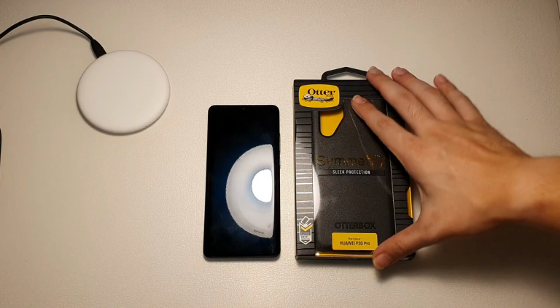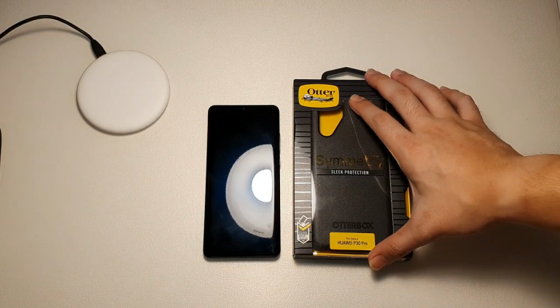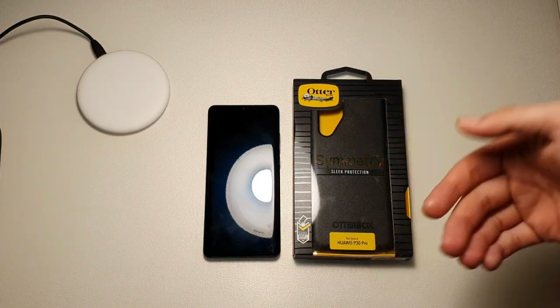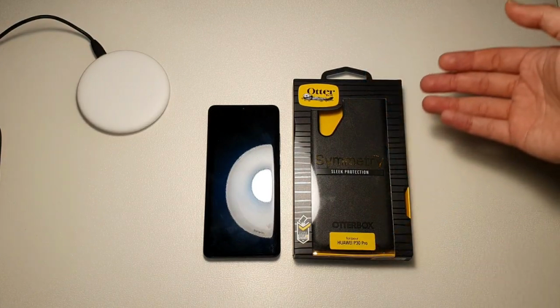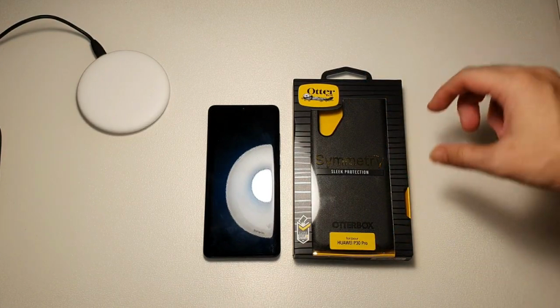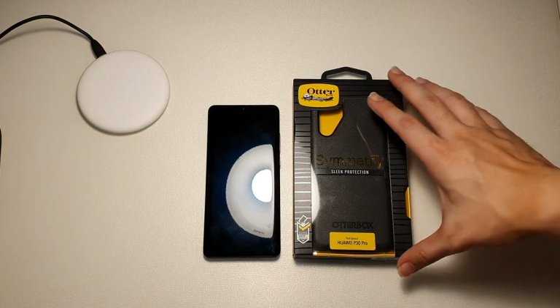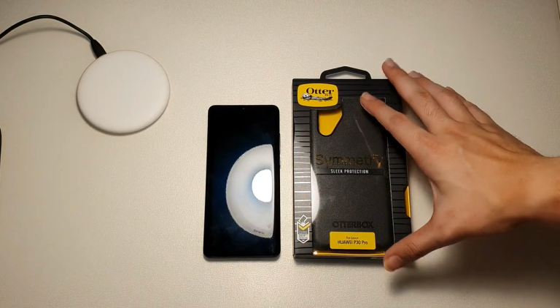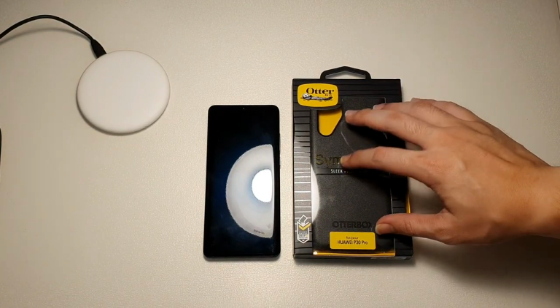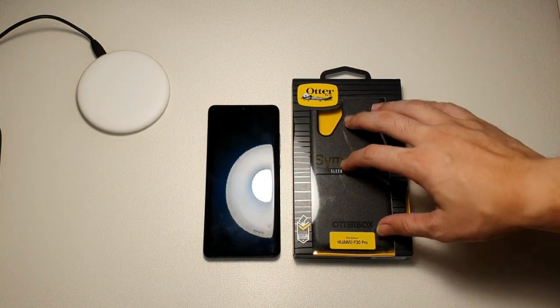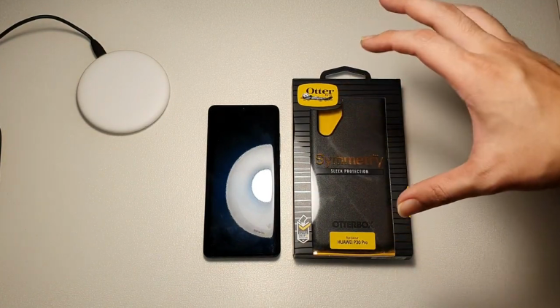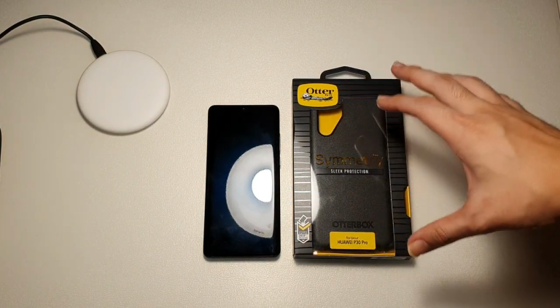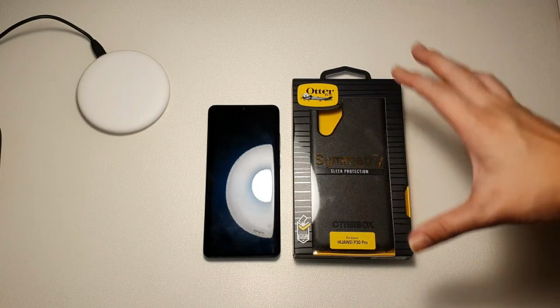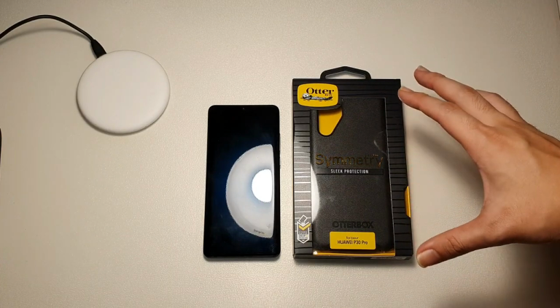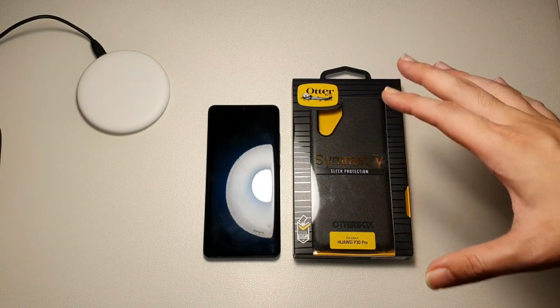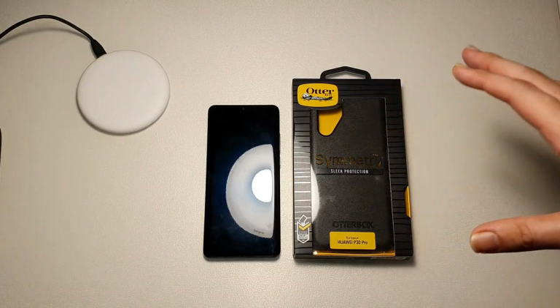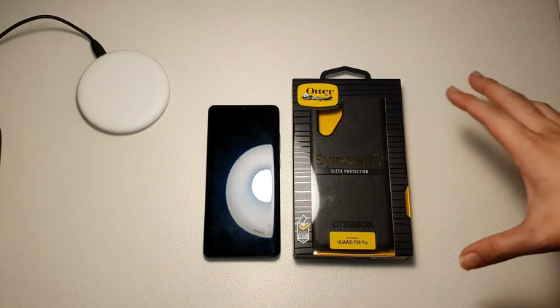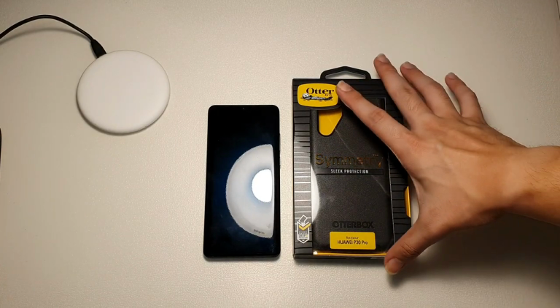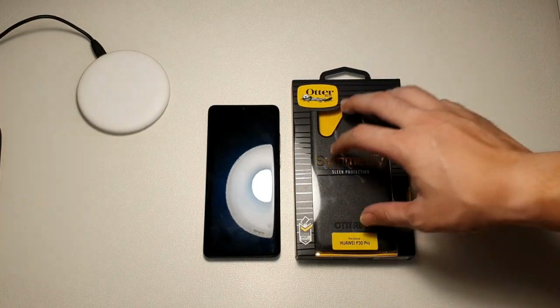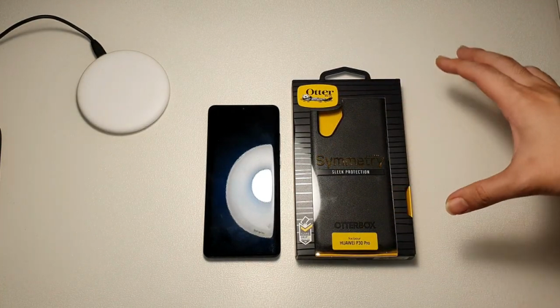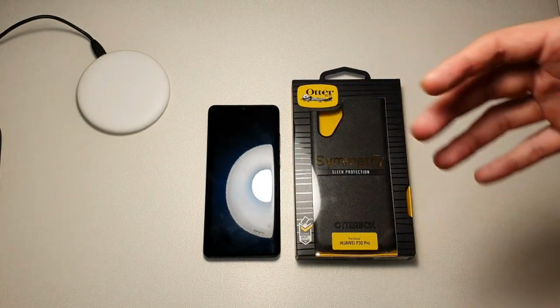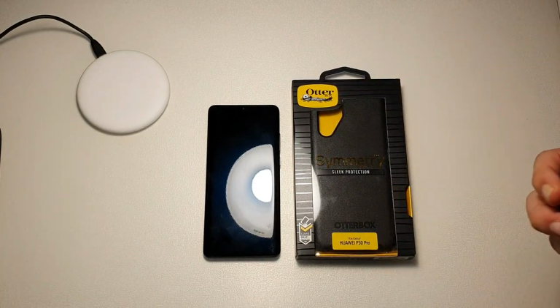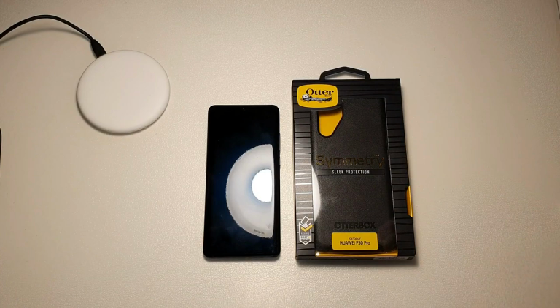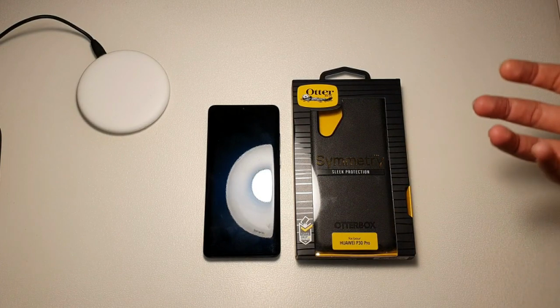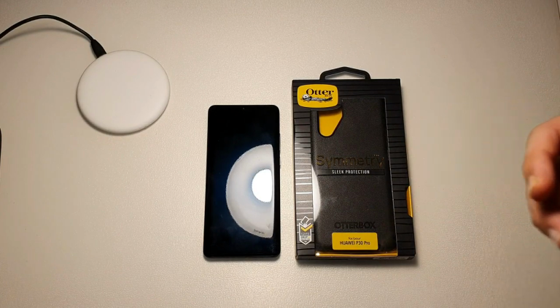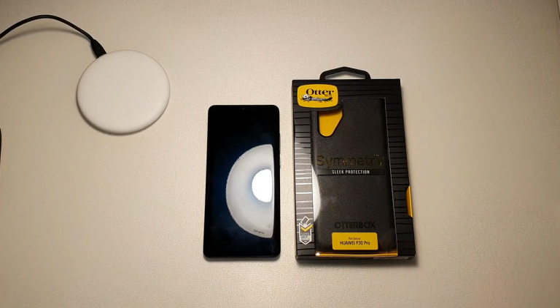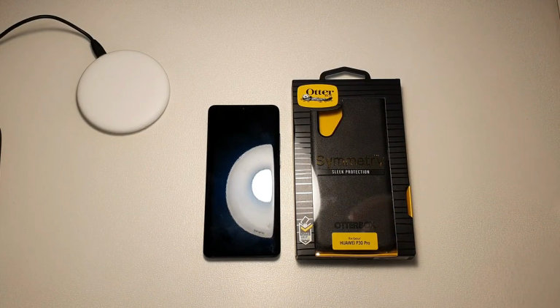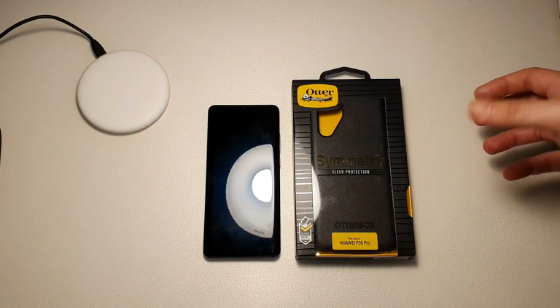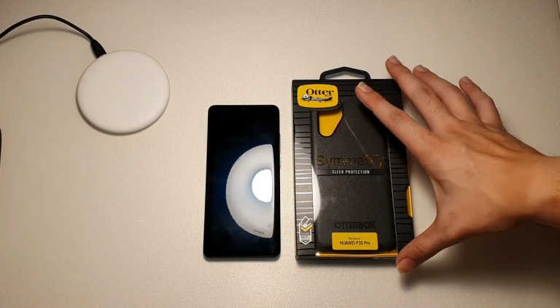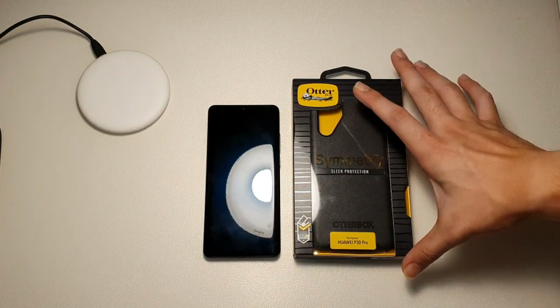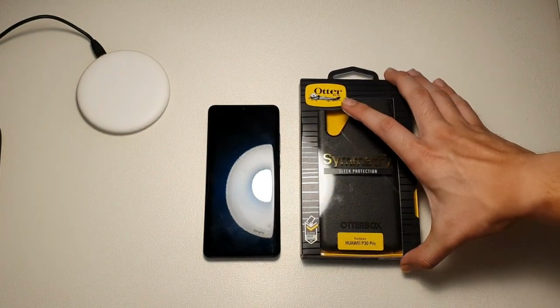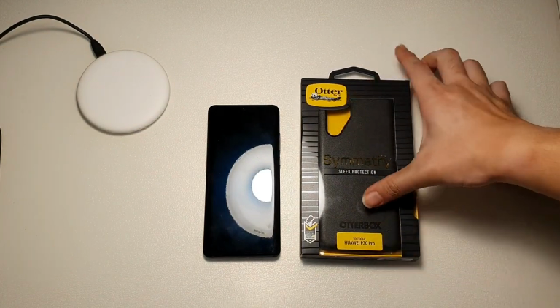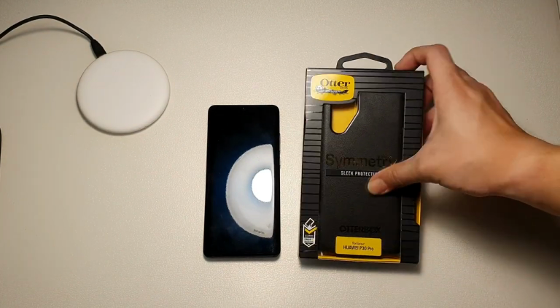Coming back to this case — if you've seen my previous videos, you'll know that the Symmetry Series is one of my favorite go-to cases for almost every device I've had in the past, because it is not only slim but it also gives excellent drop protection. So let's take a look around the case.